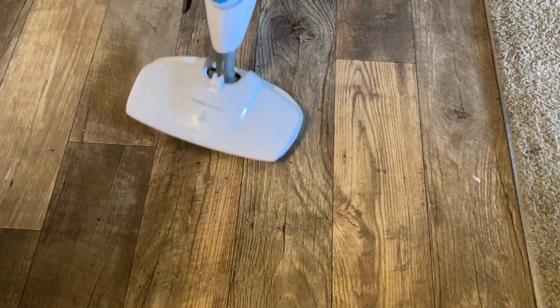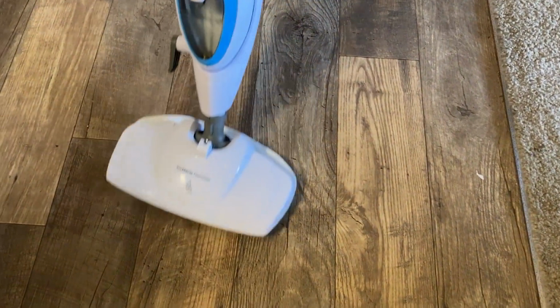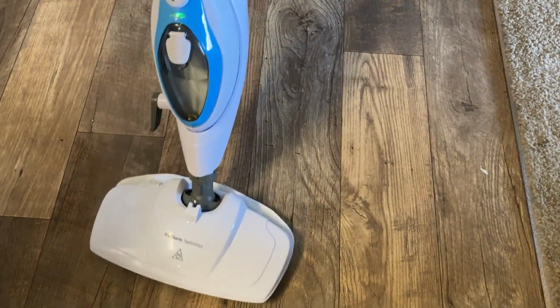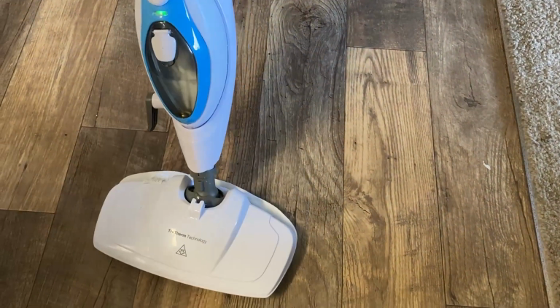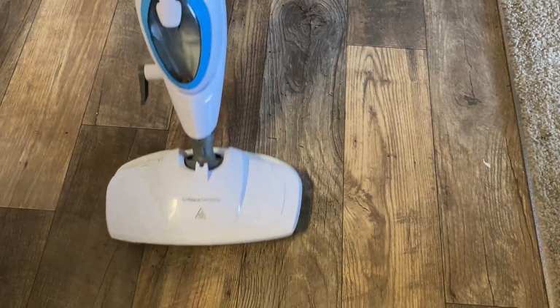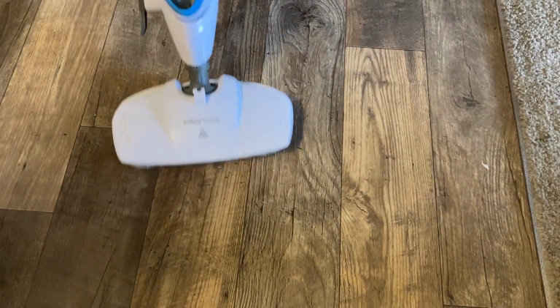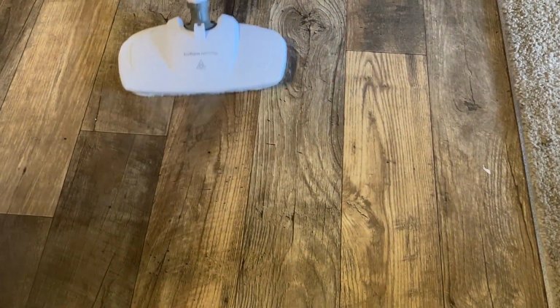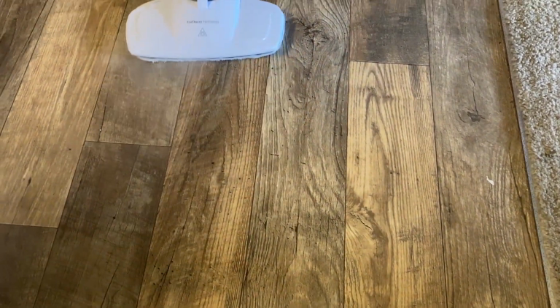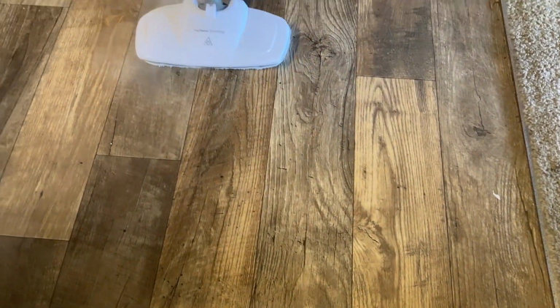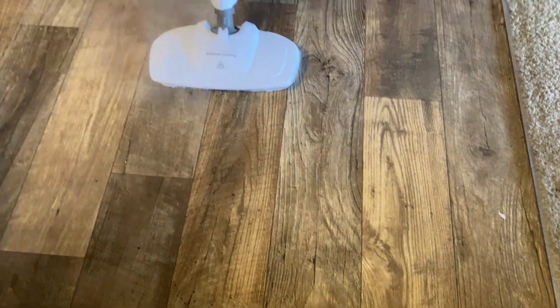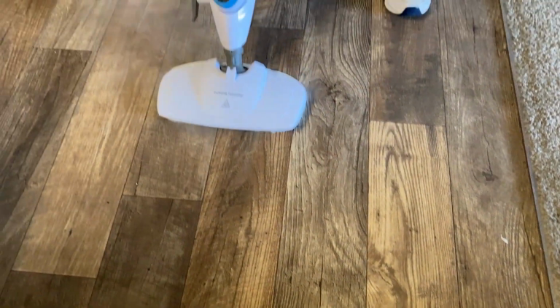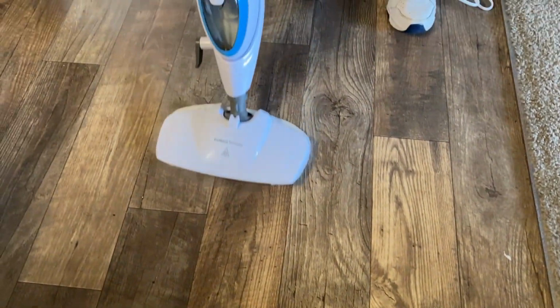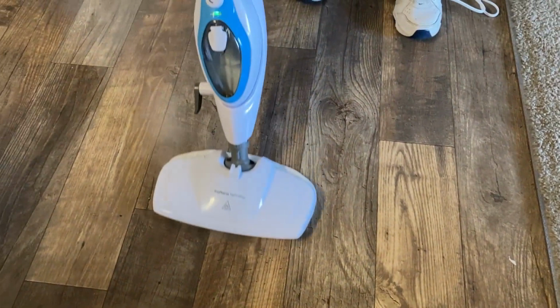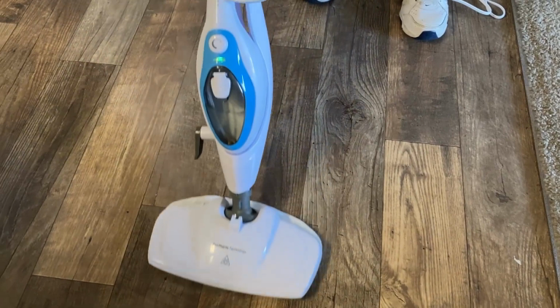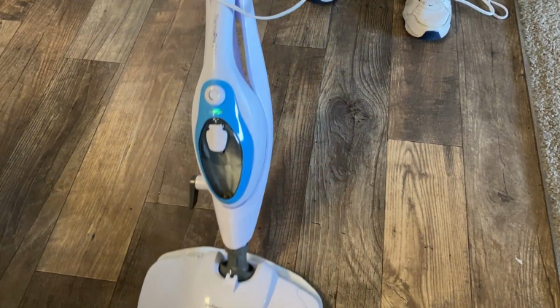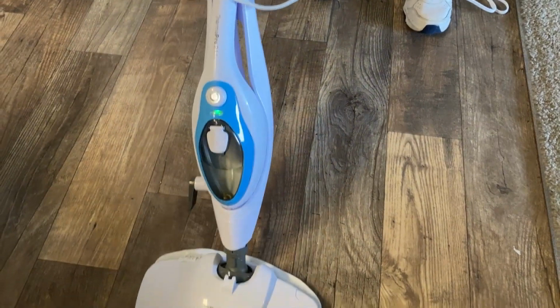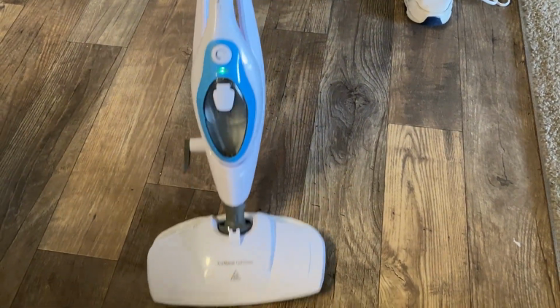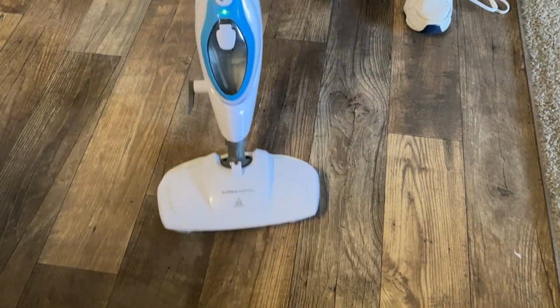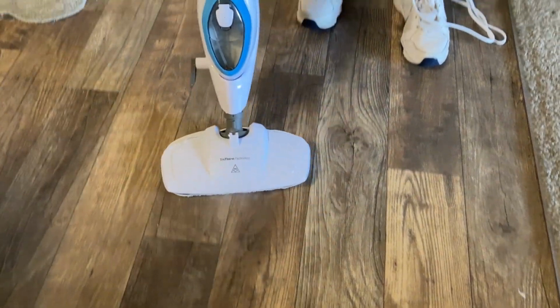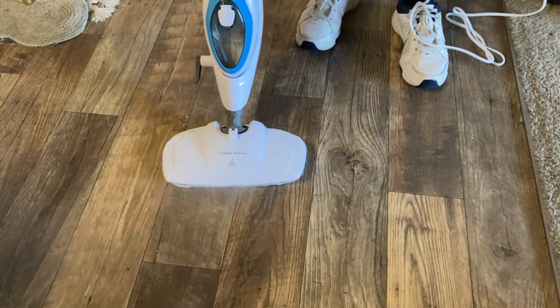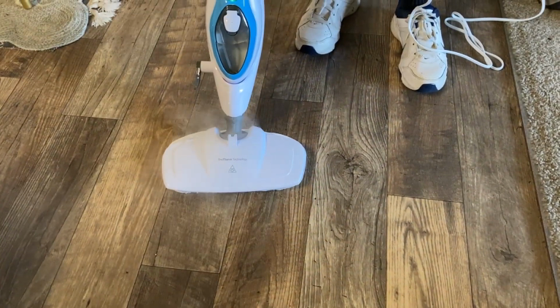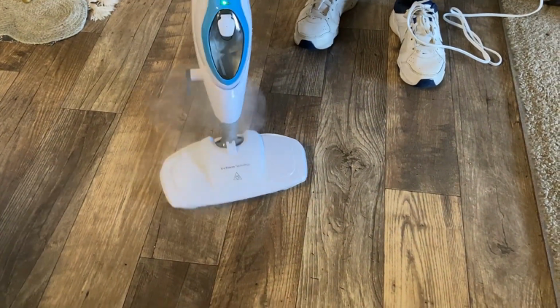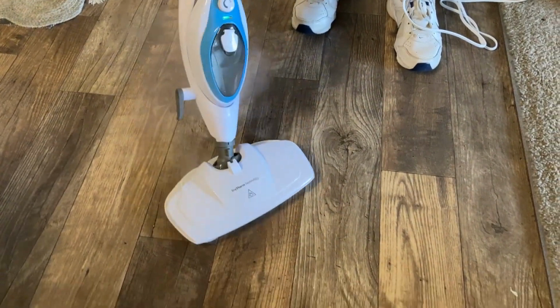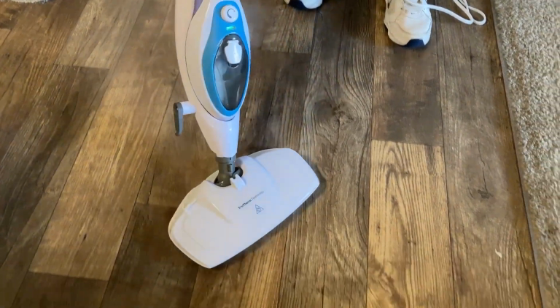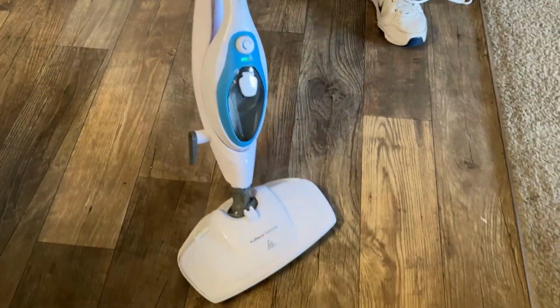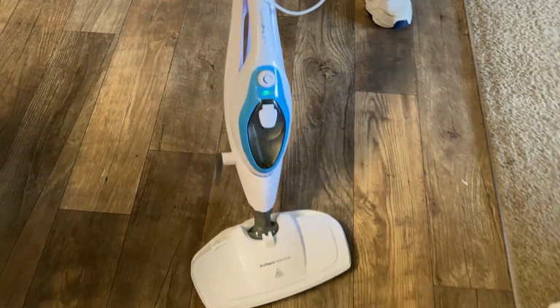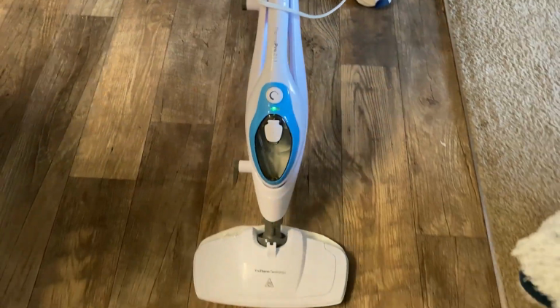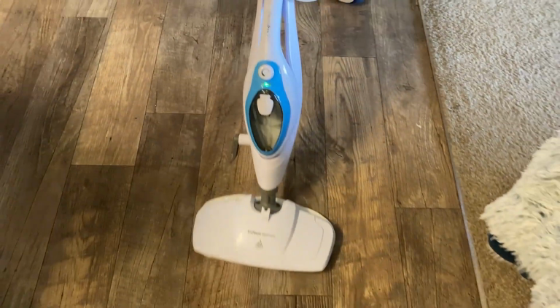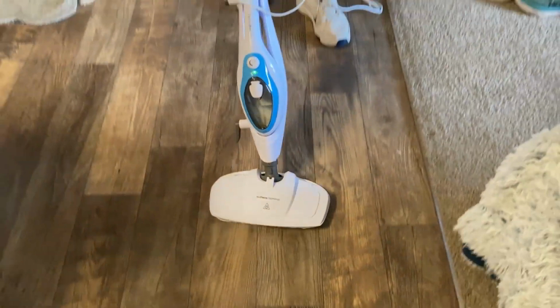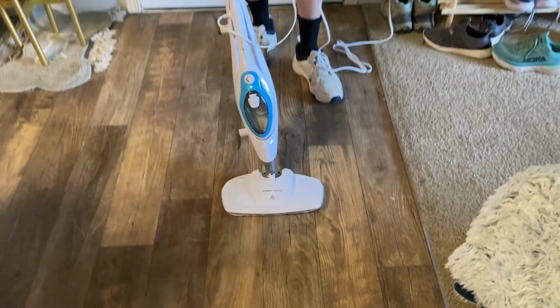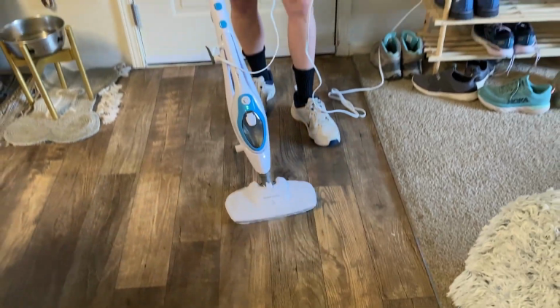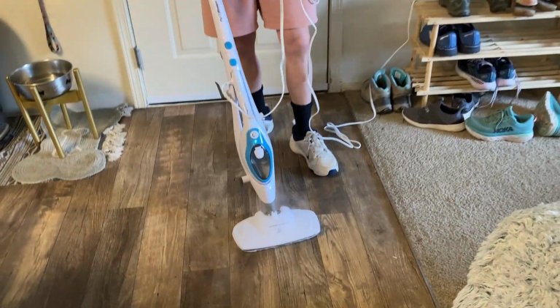Really really cool. Later on in this video I'm going to show you how to add the water and how to connect the attachments and how to attach the carpet glider as well. This one is really nice.